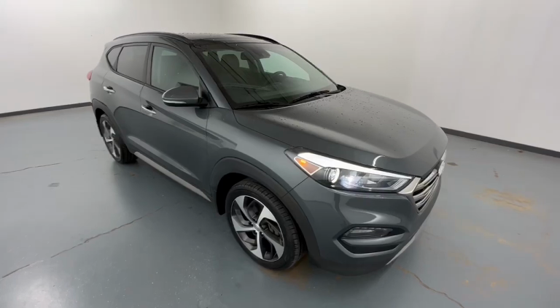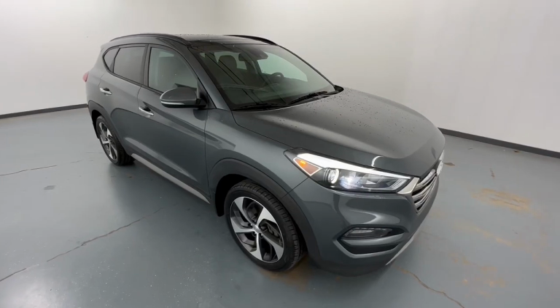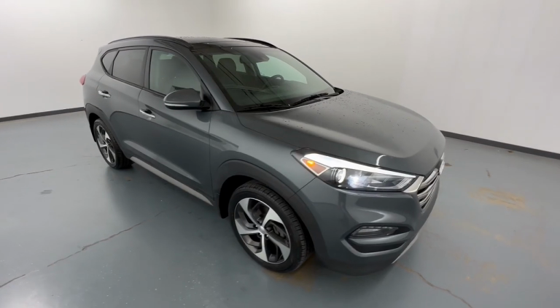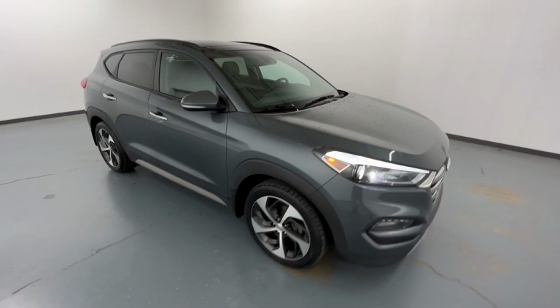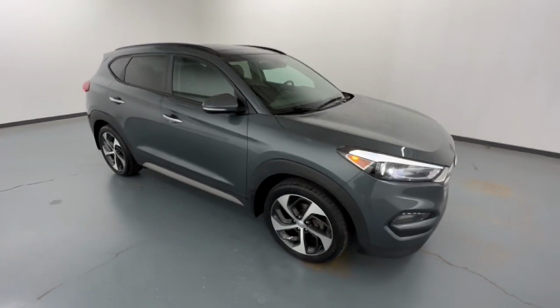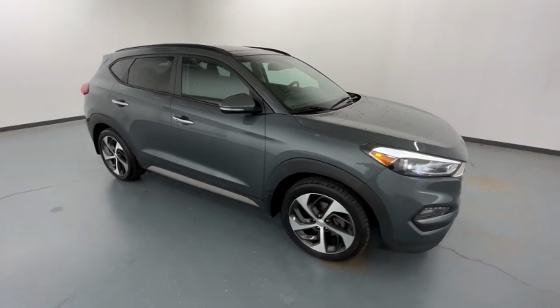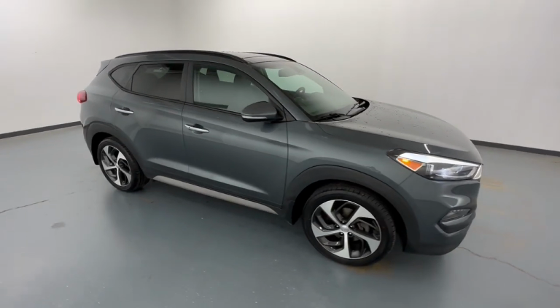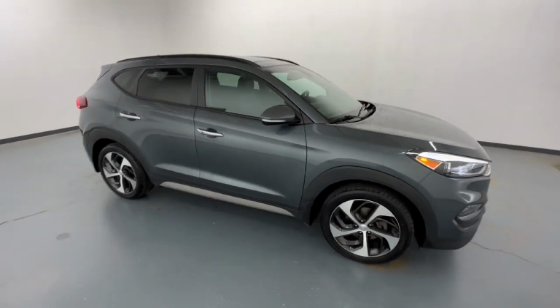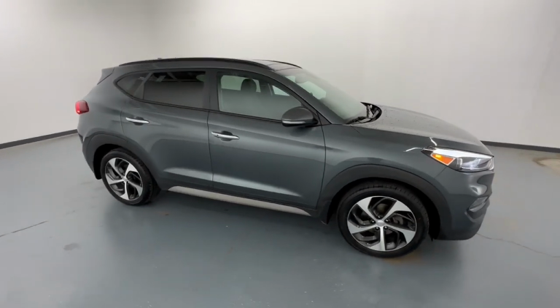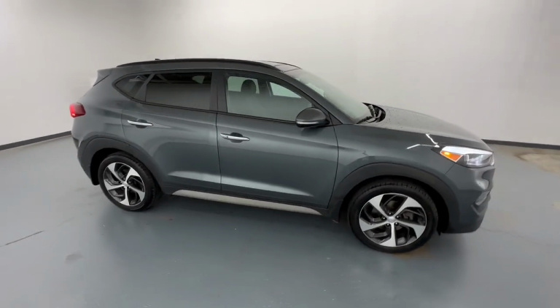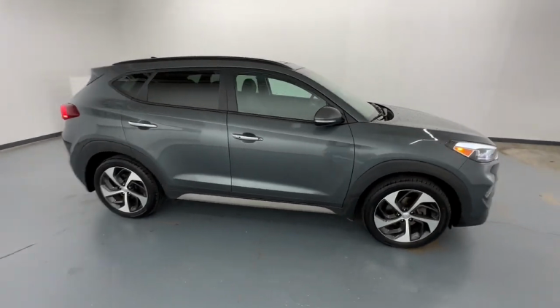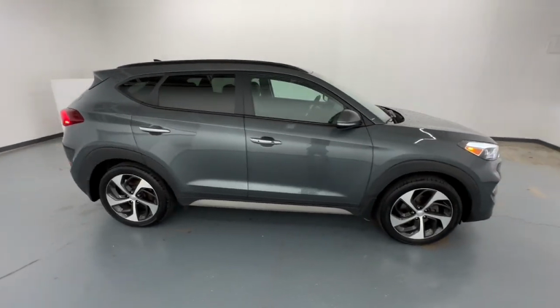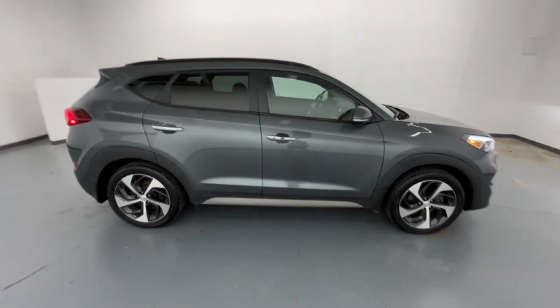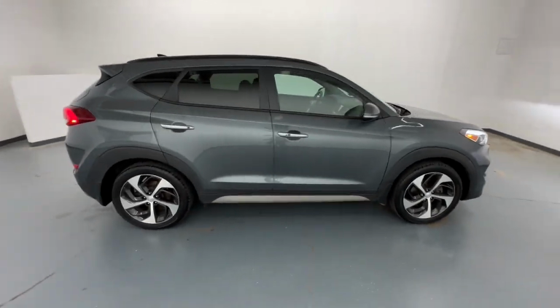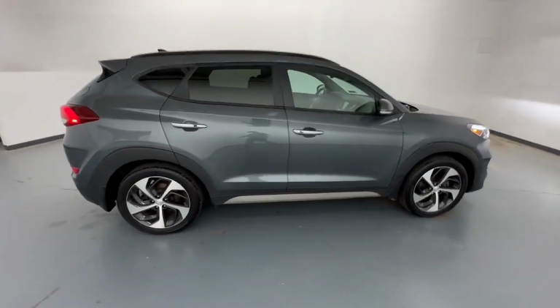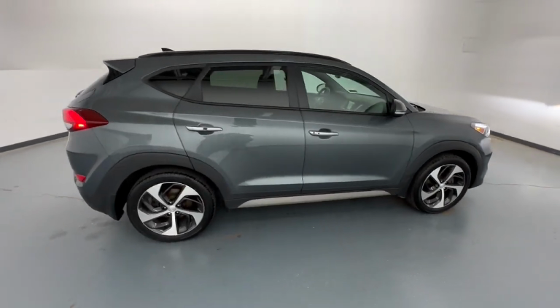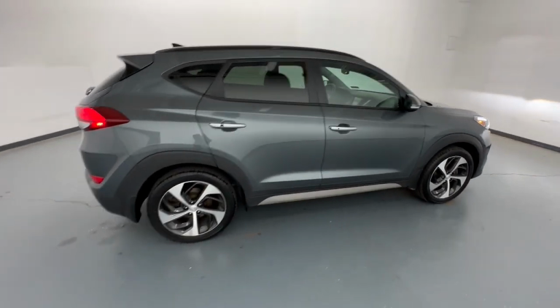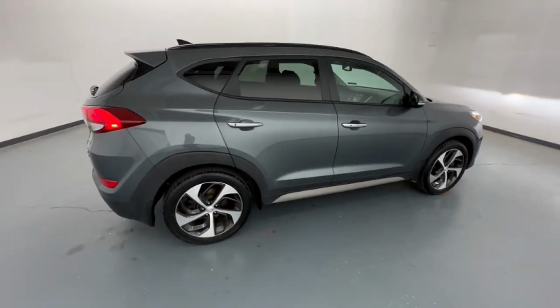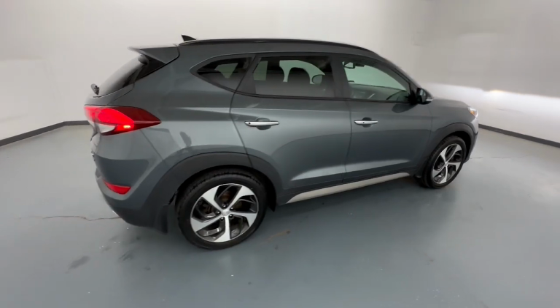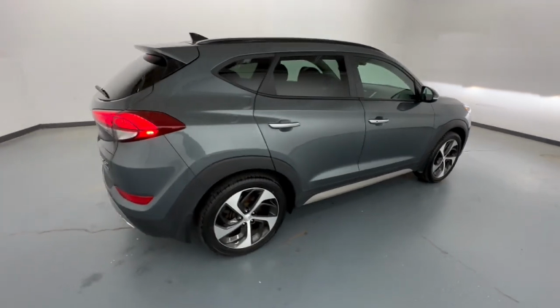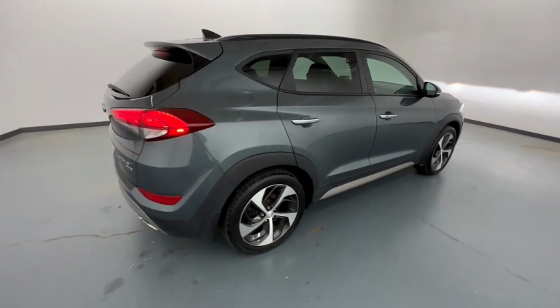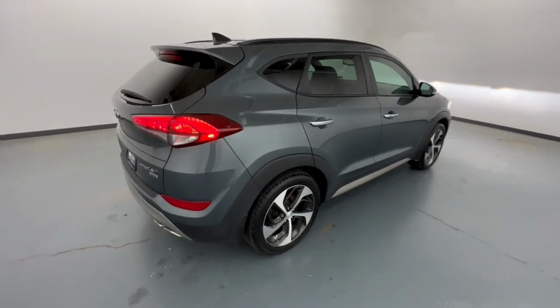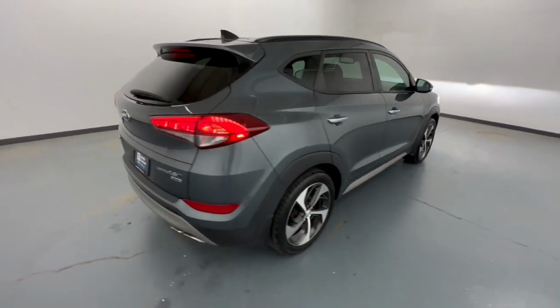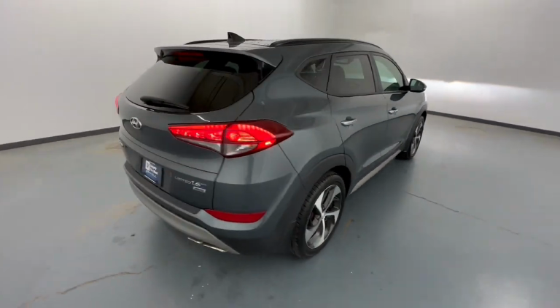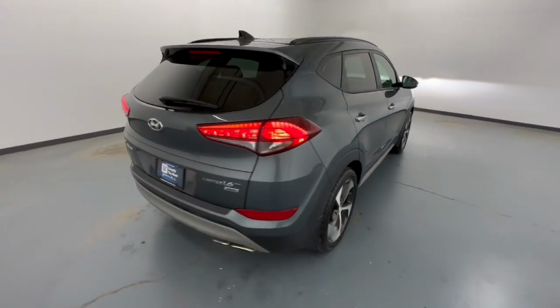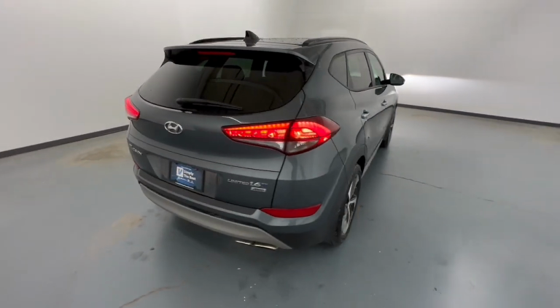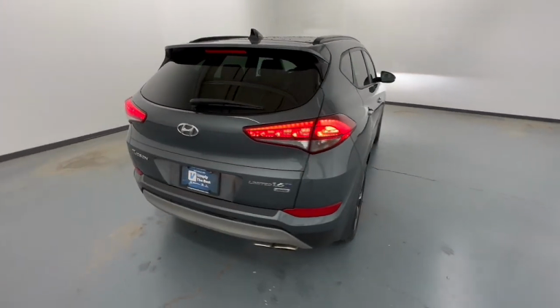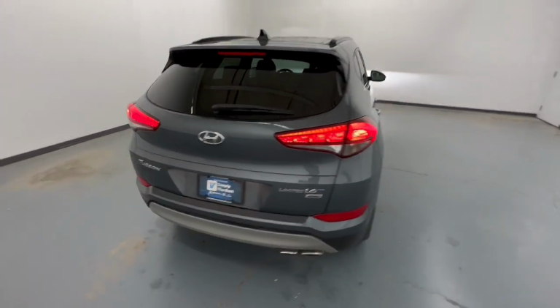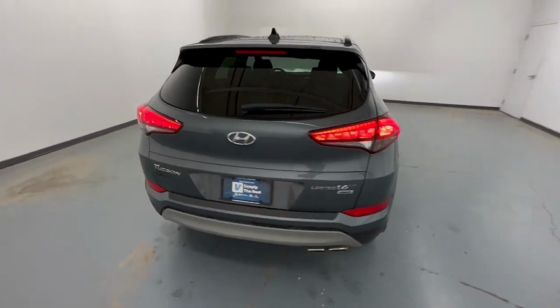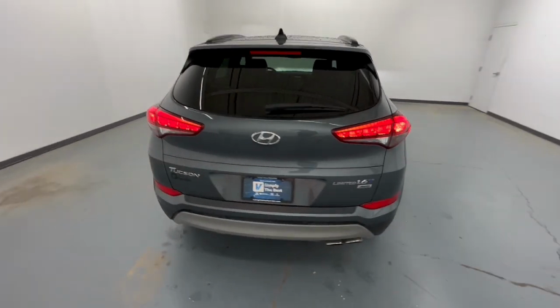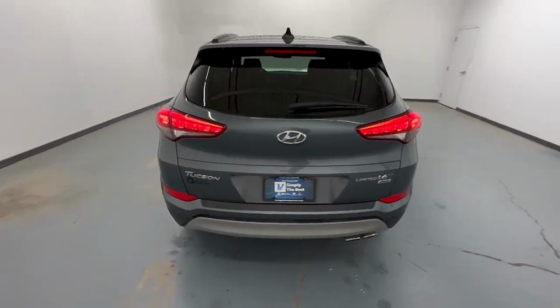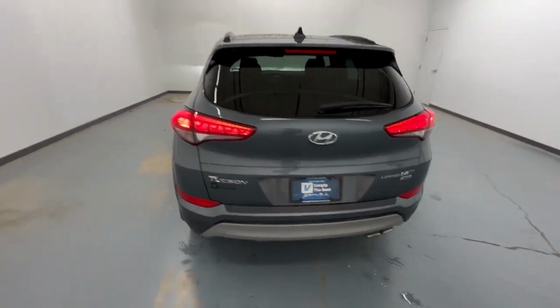Get into the 2017 Hyundai Tucson. With less than 70,000 miles on the odometer, this vehicle stands out from the rest.